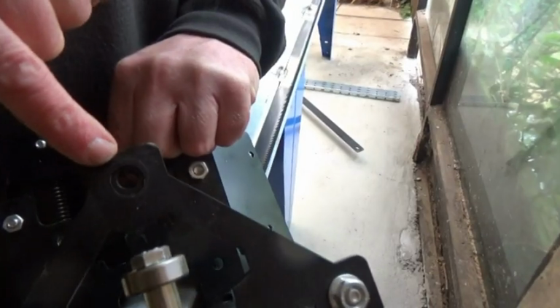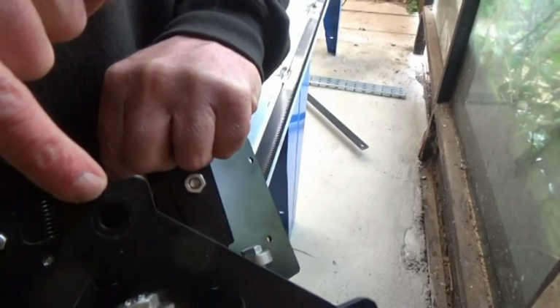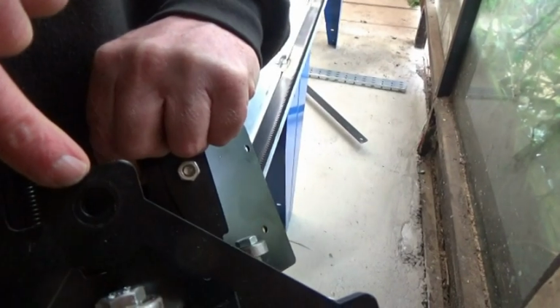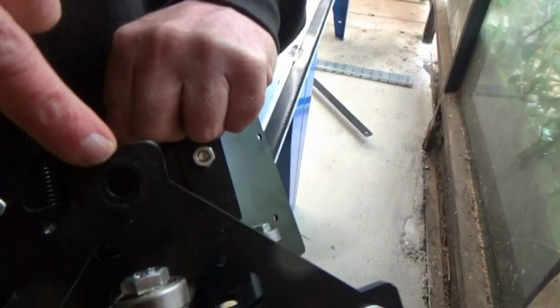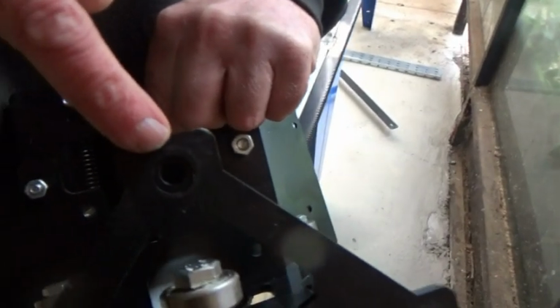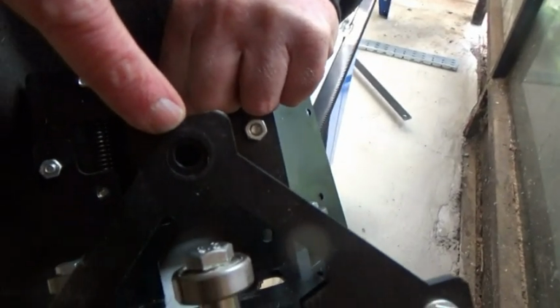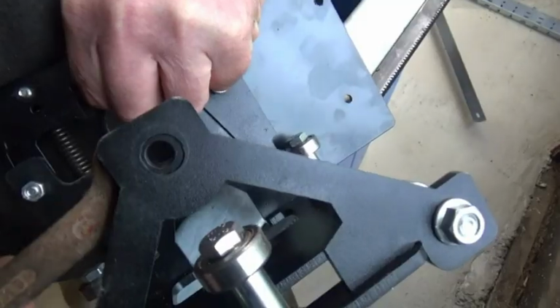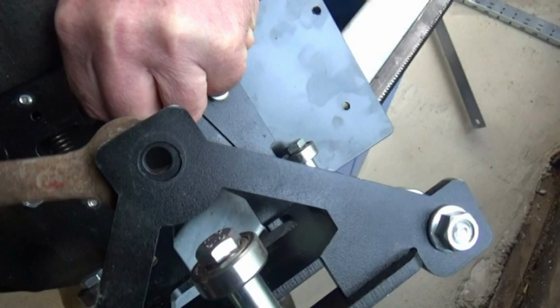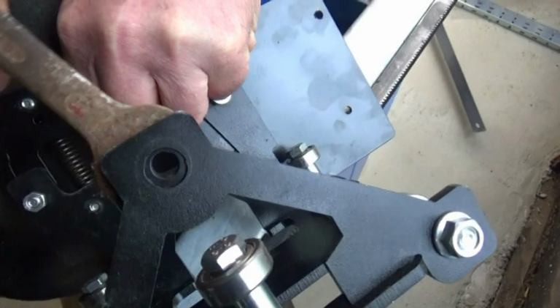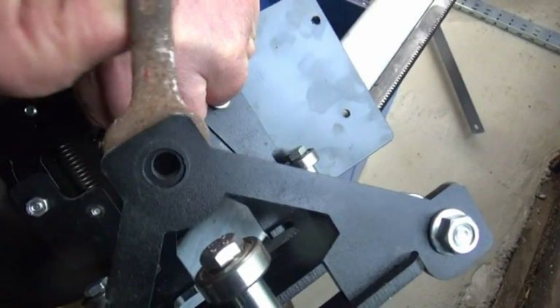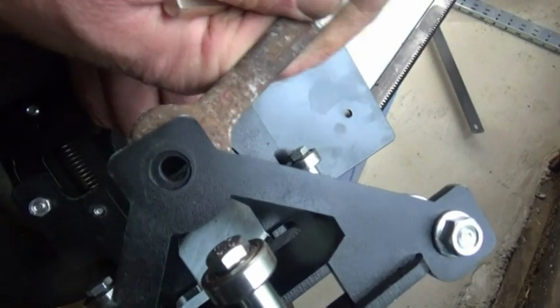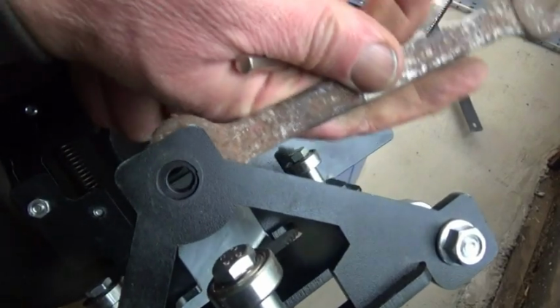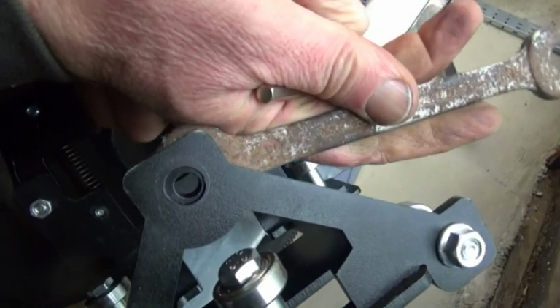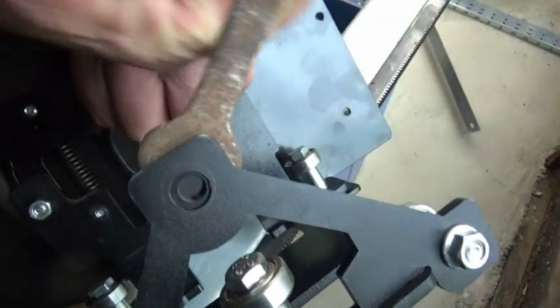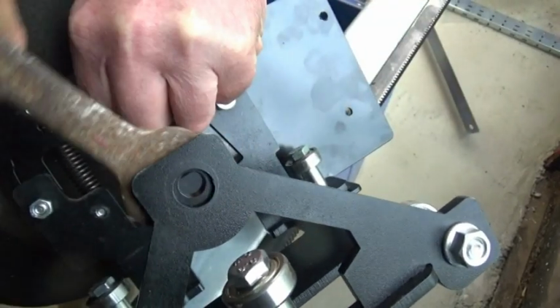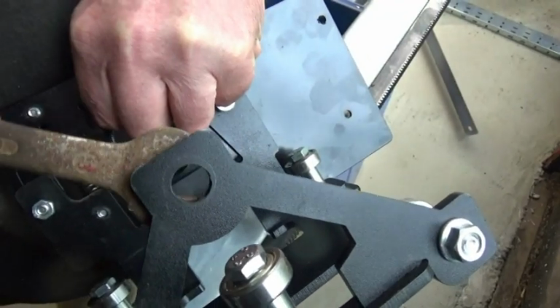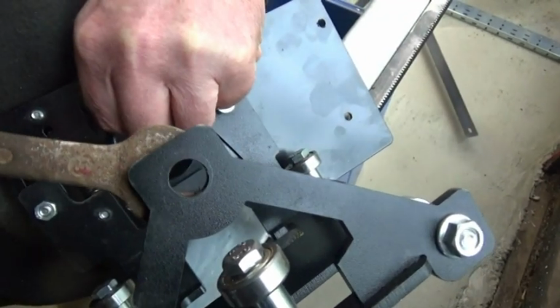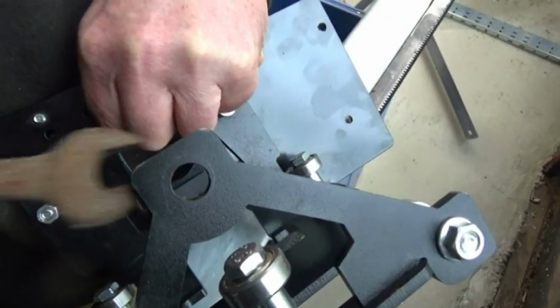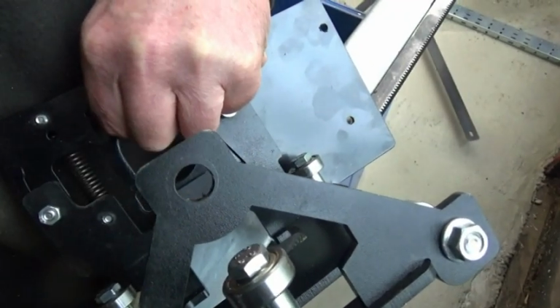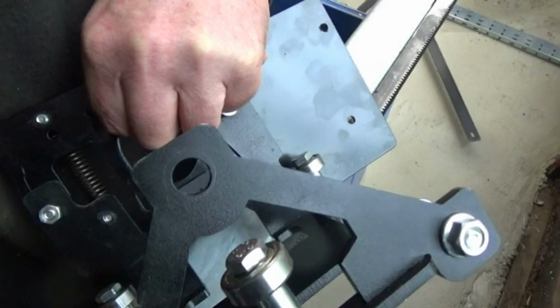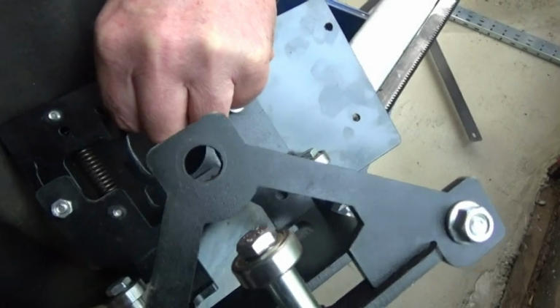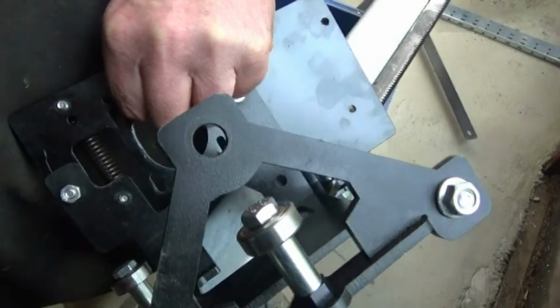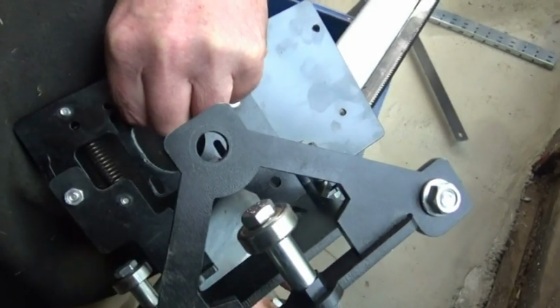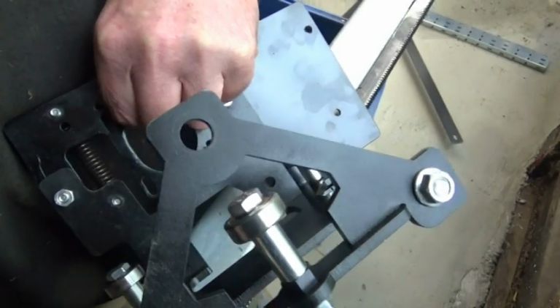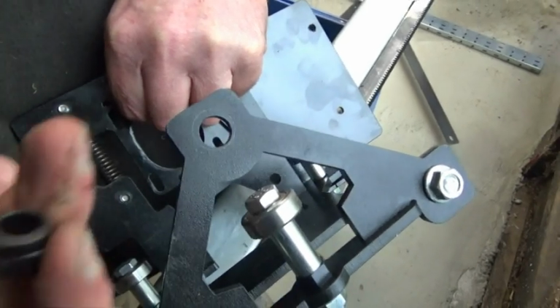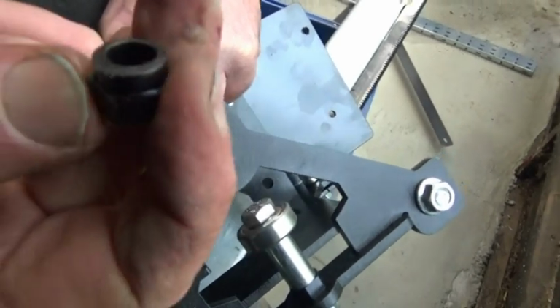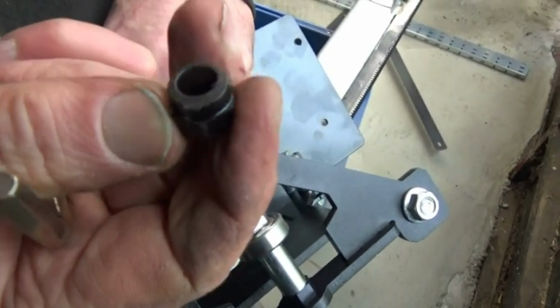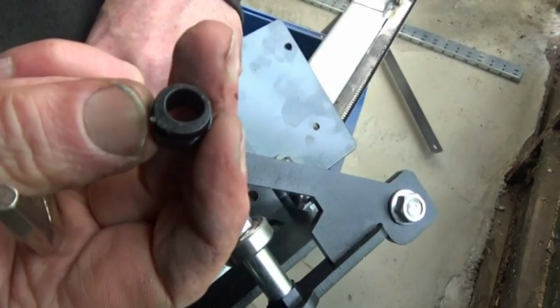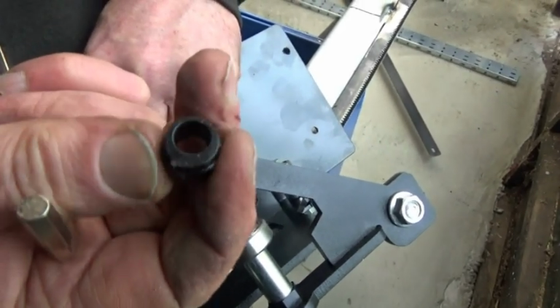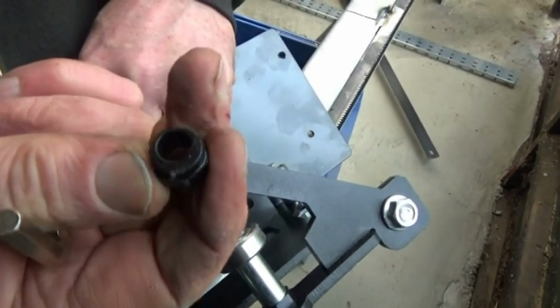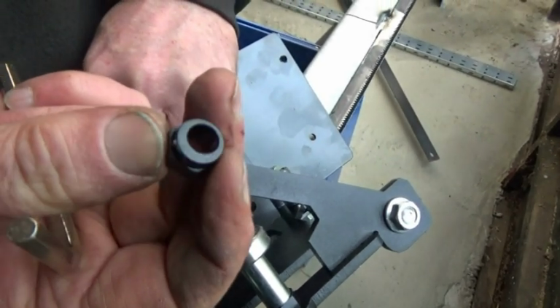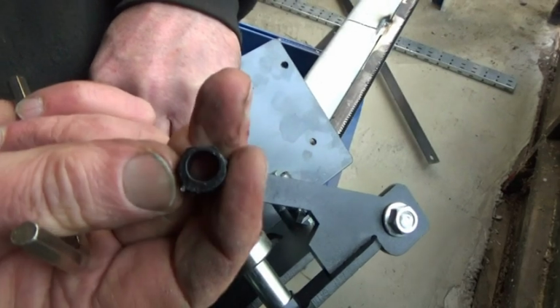Offset hole — adjust where the bearing is. You've dropped it, fool. Nice. The hole's not in the middle.